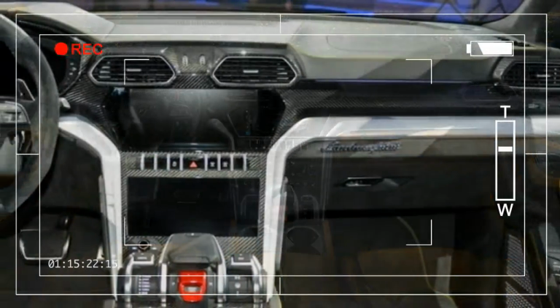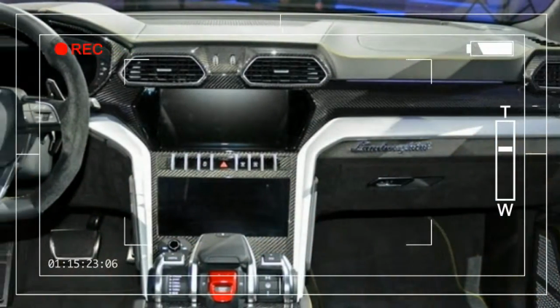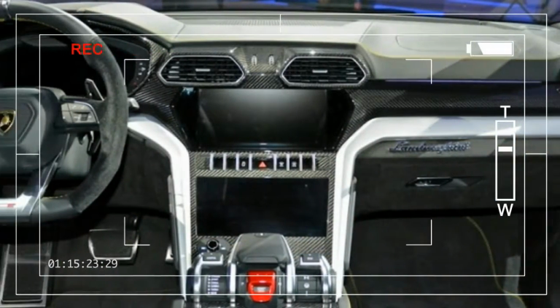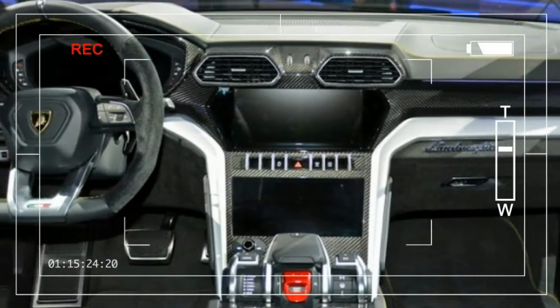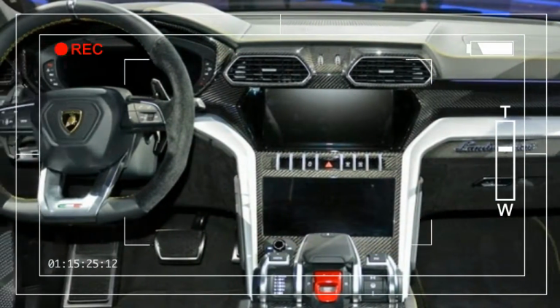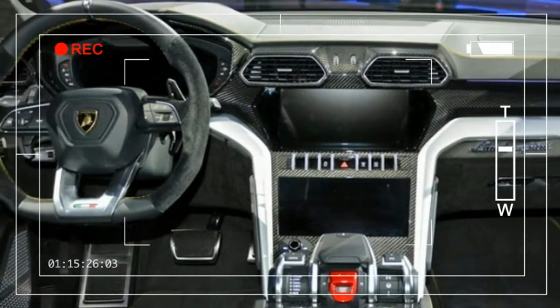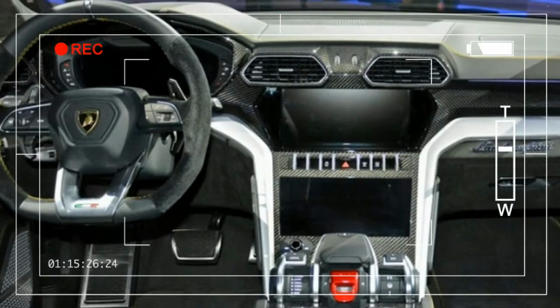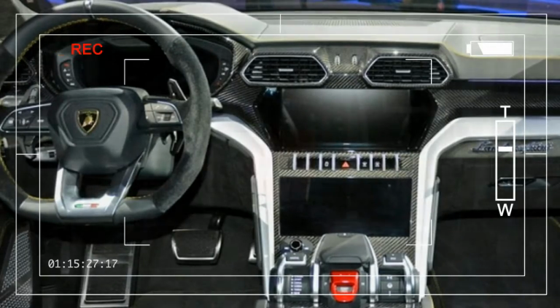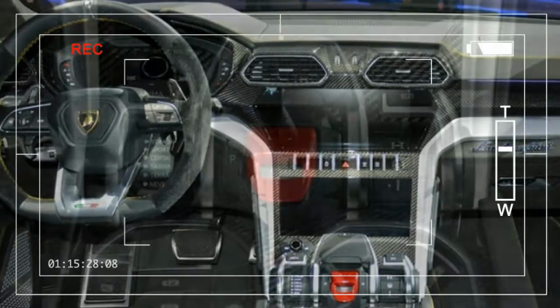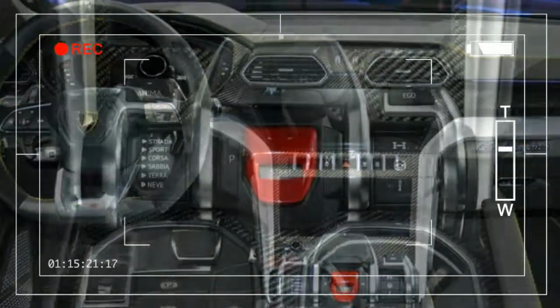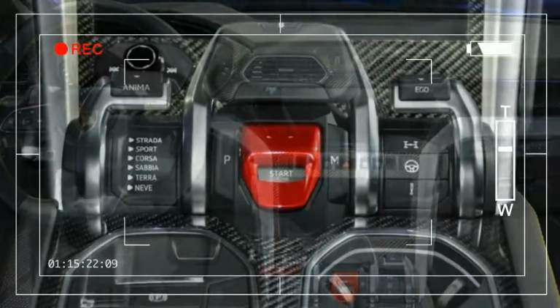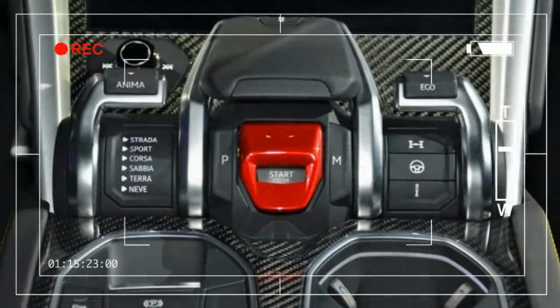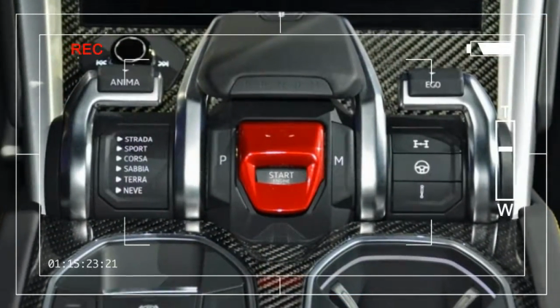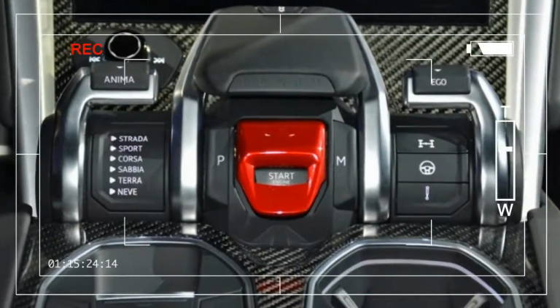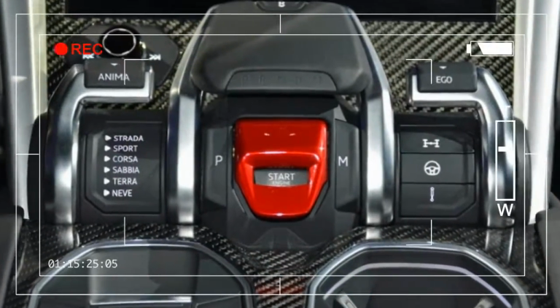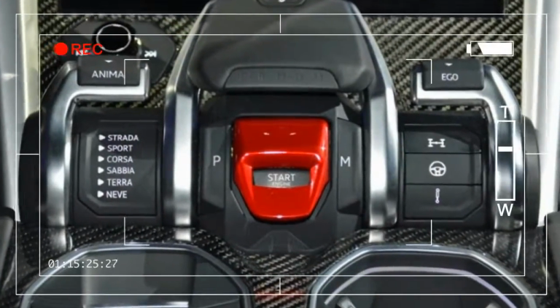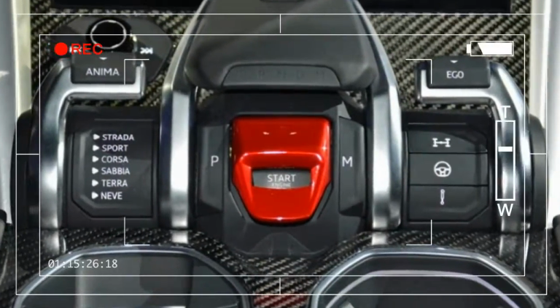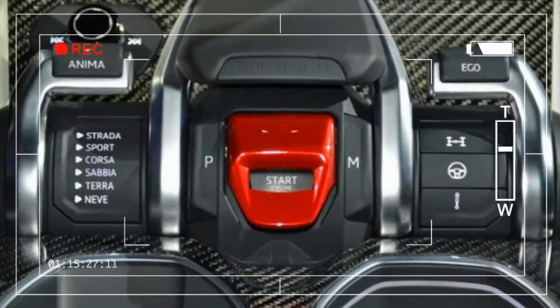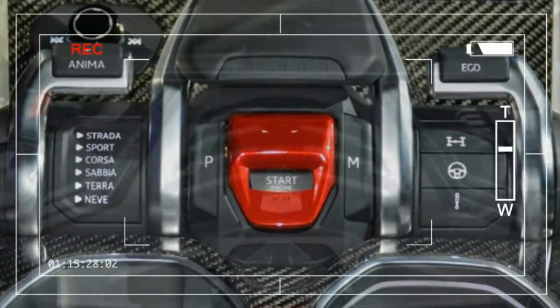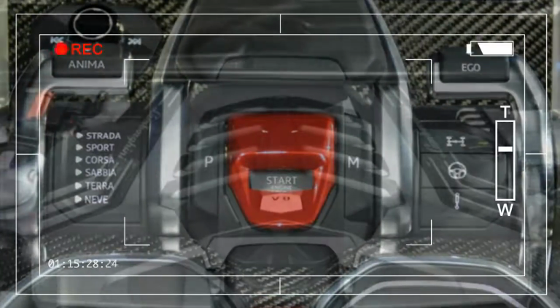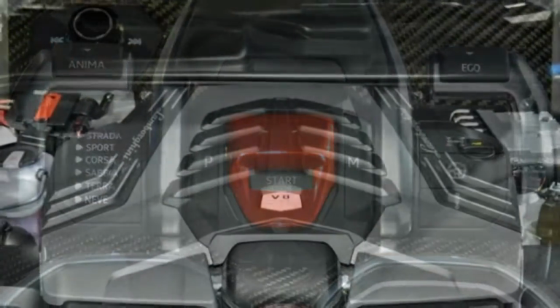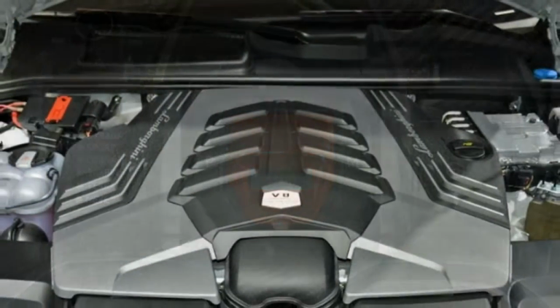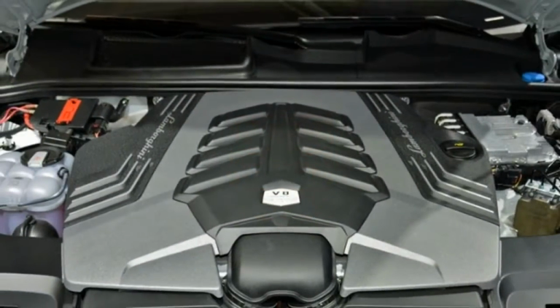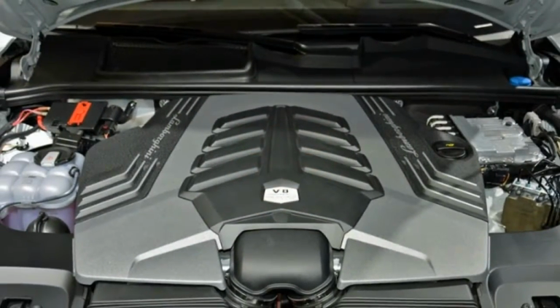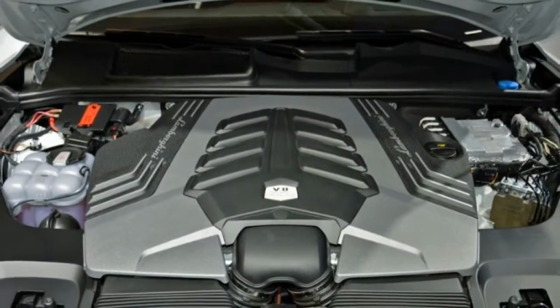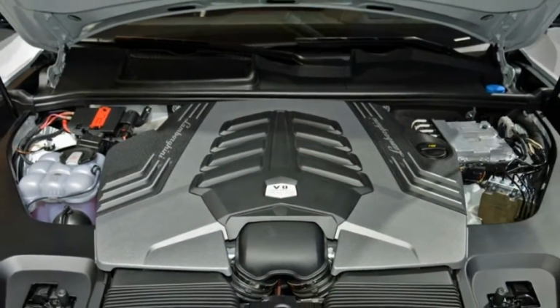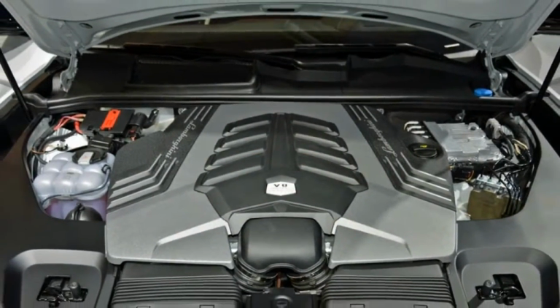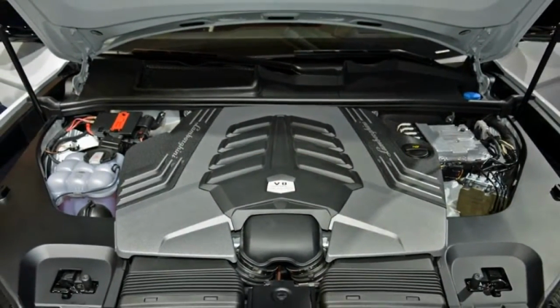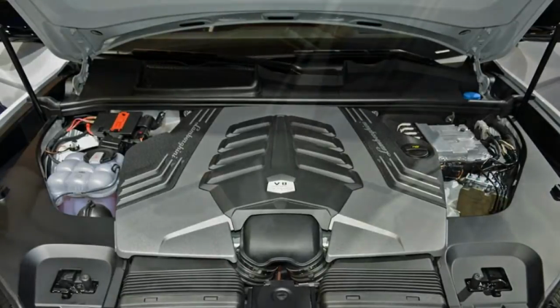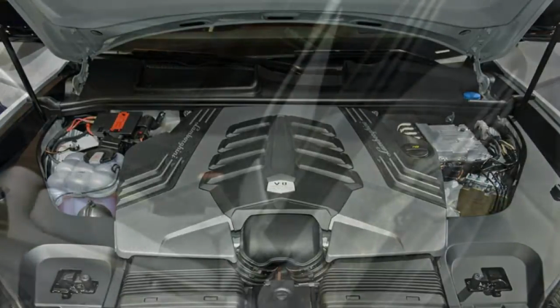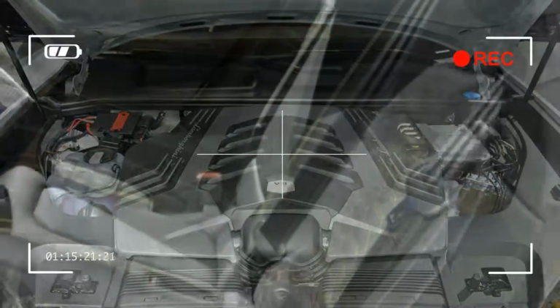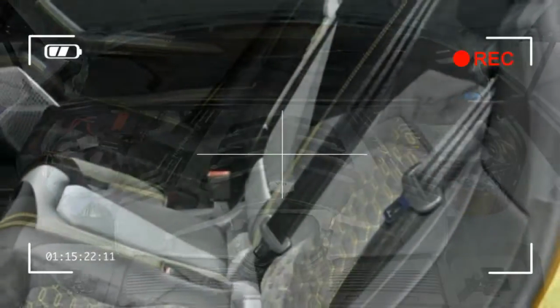With all of these performance goodies employed, Lamborghini expects it to have a Nürburgring lap time that will break the Alfa Romeo Stelvio Quadrifoglio's outstanding 7:51 time. We can't imagine many owners taking a Urus off-road, but Lamborghini cites the low-down torque of the turbocharged V8 as an off-pavement benefit.